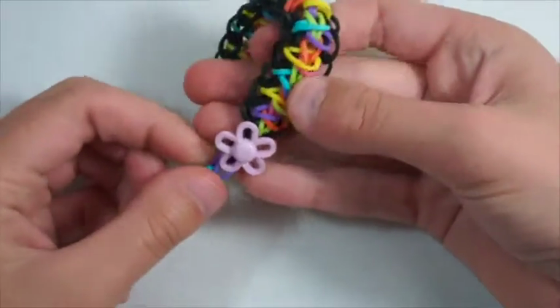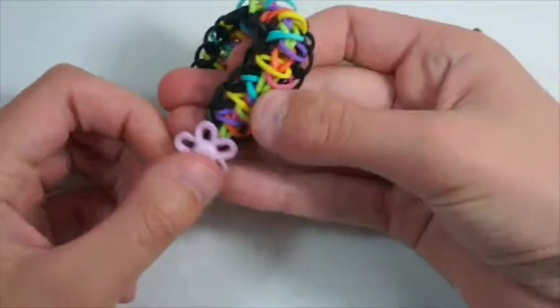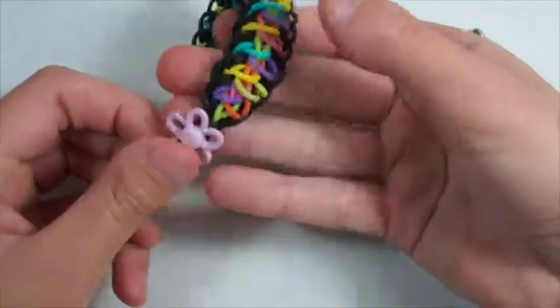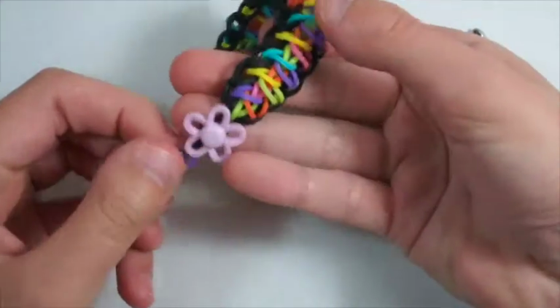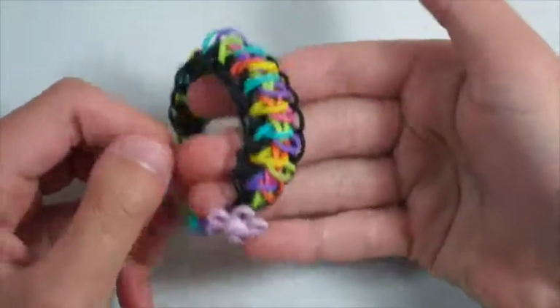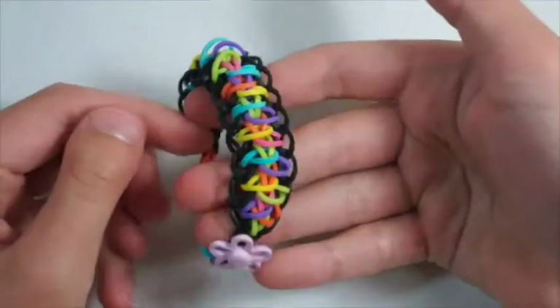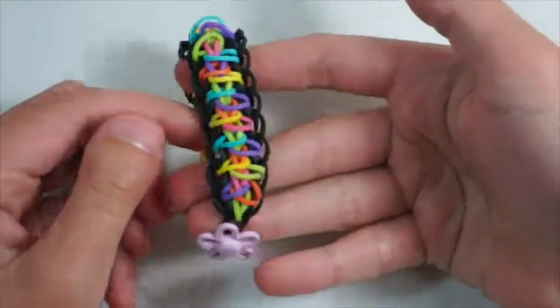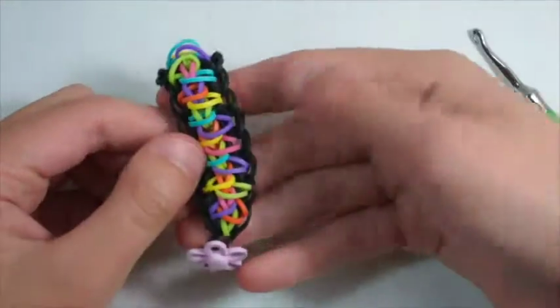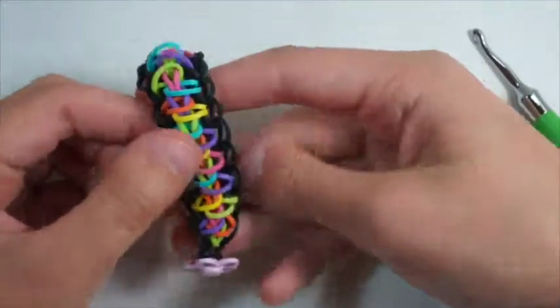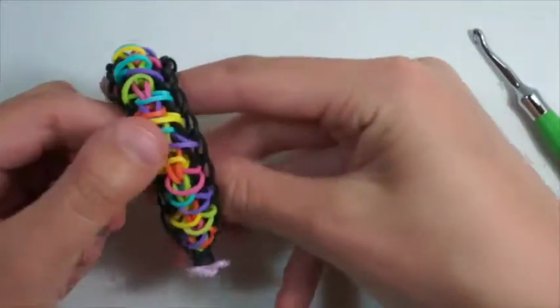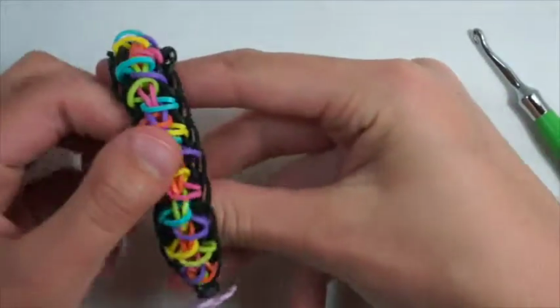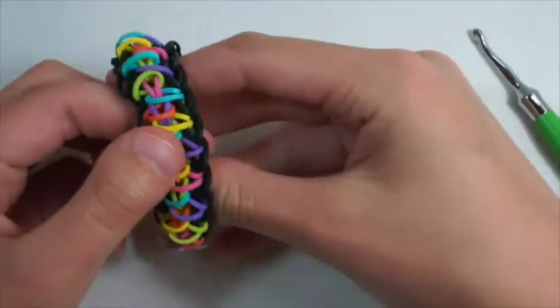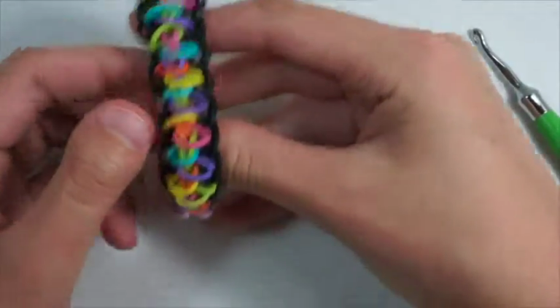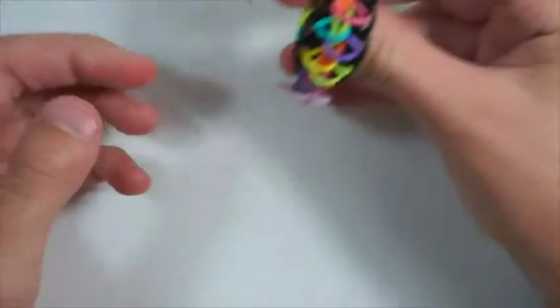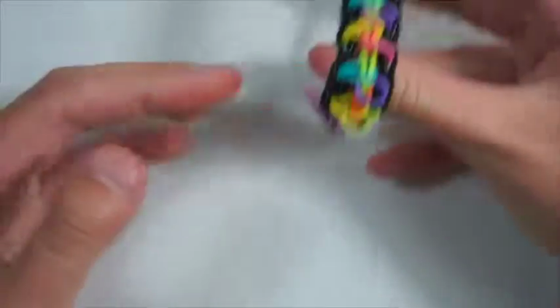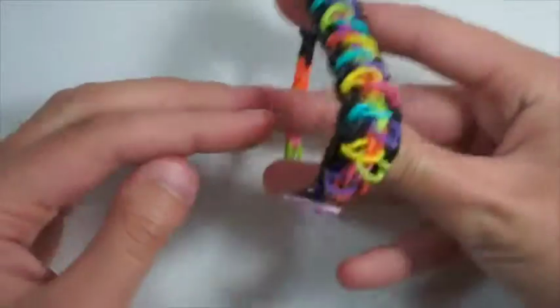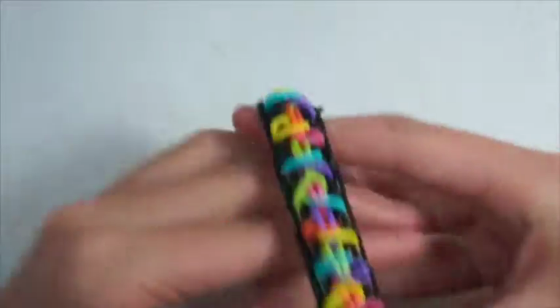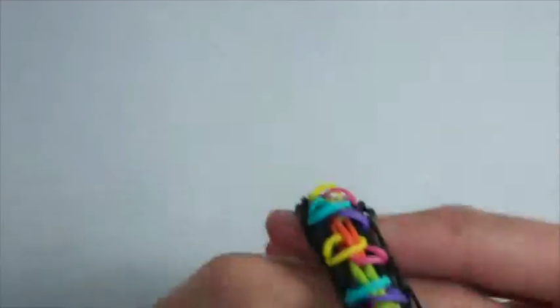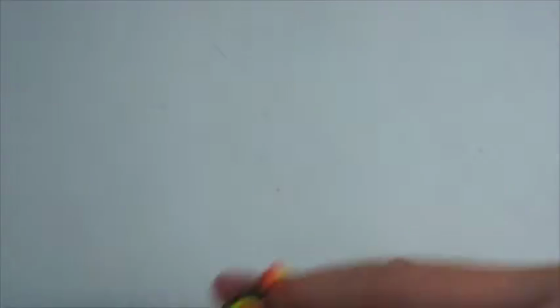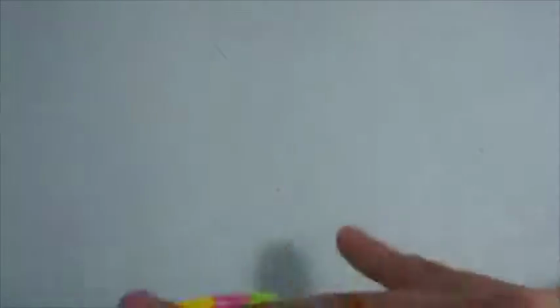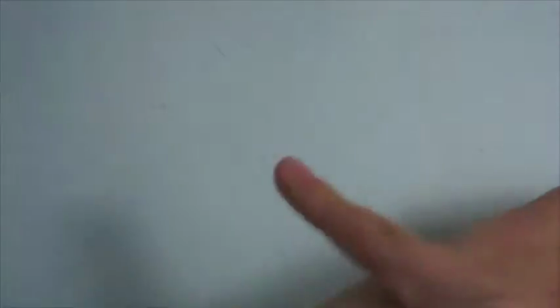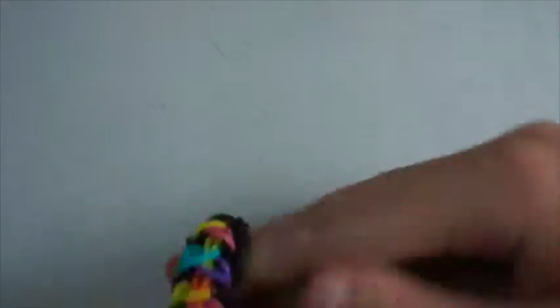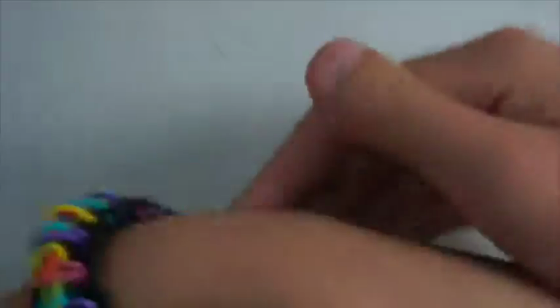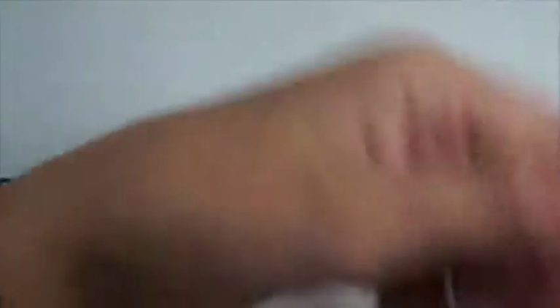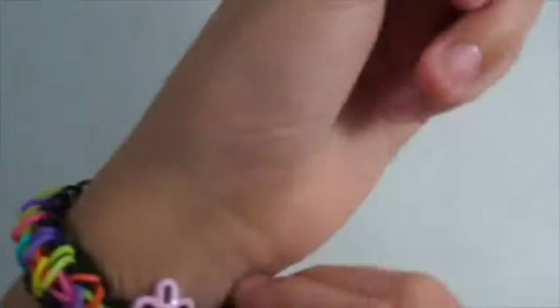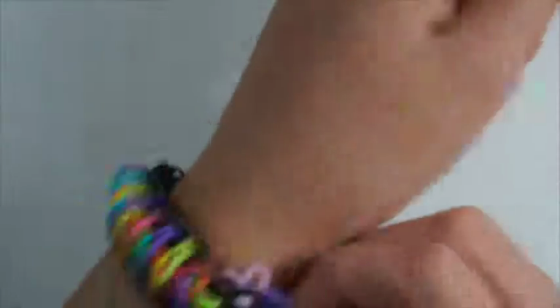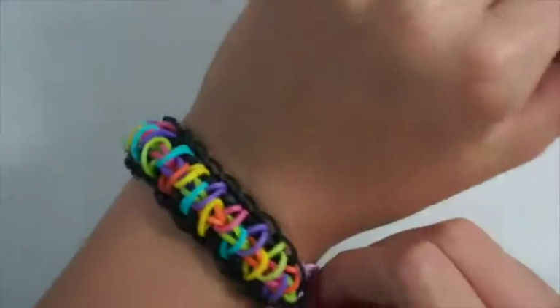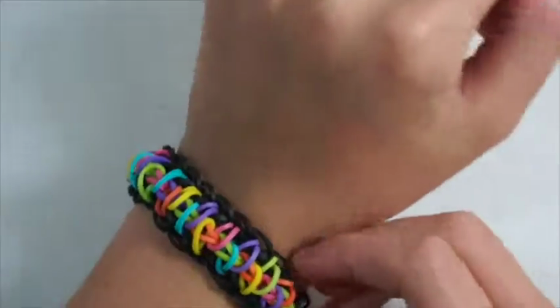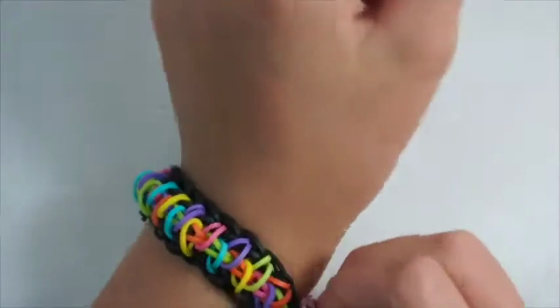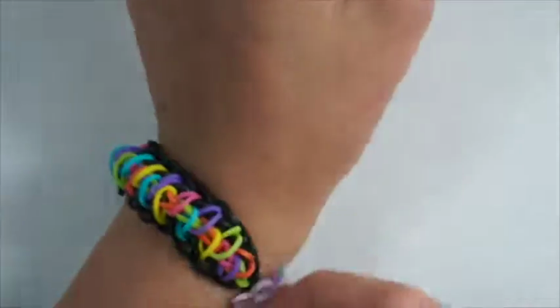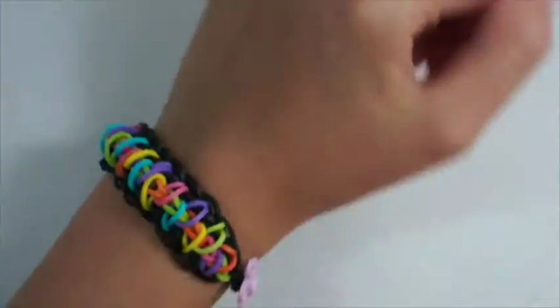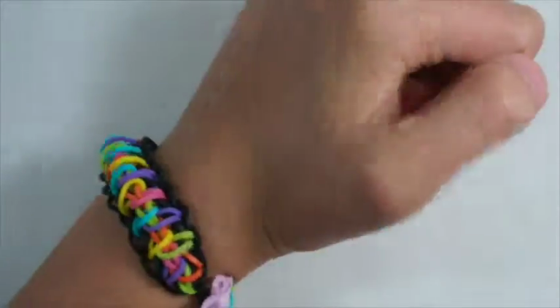I just think it looks so adorable. And there you have it — there is your finished crazy criss-cross bracelet.